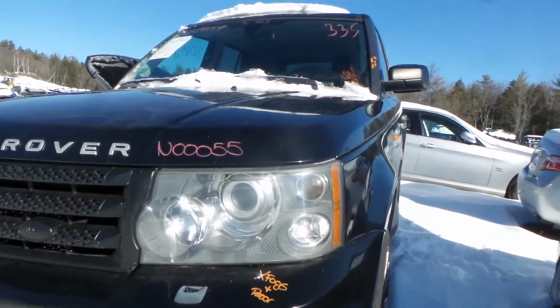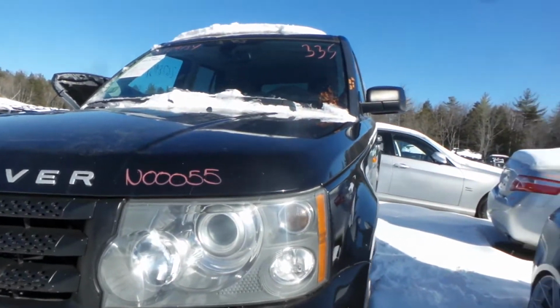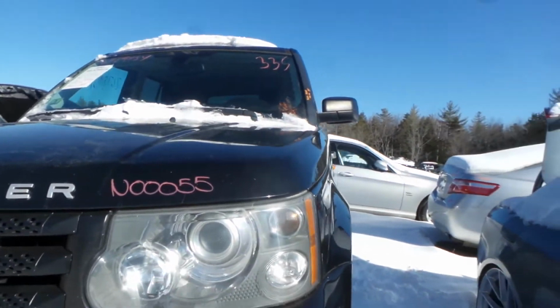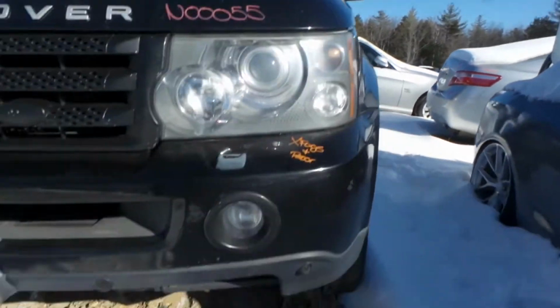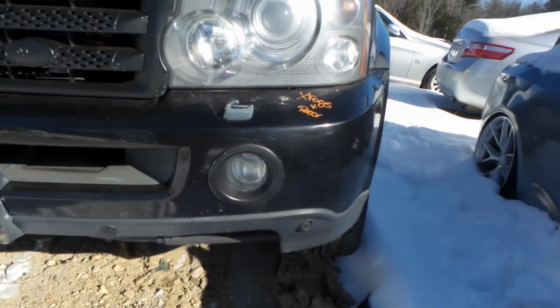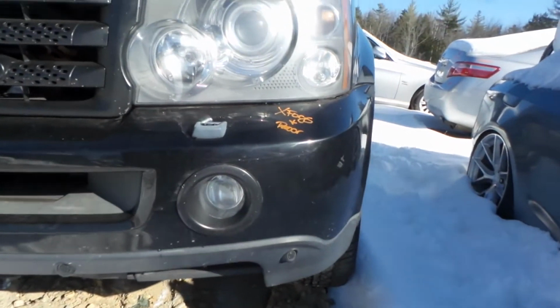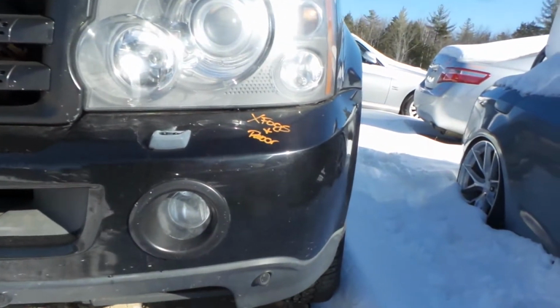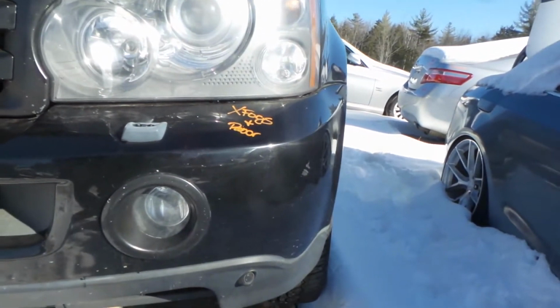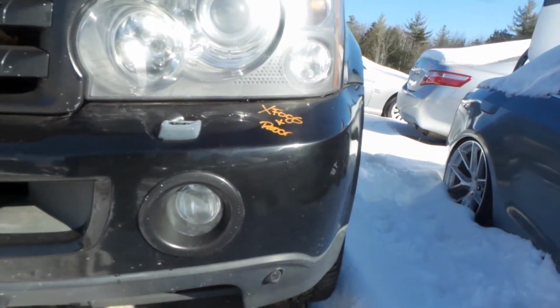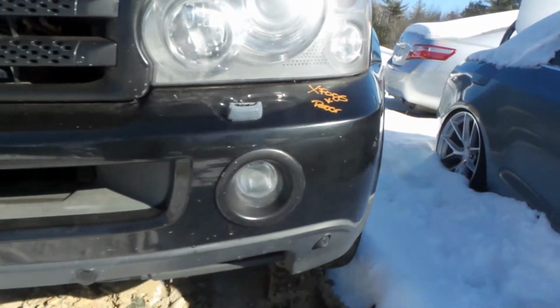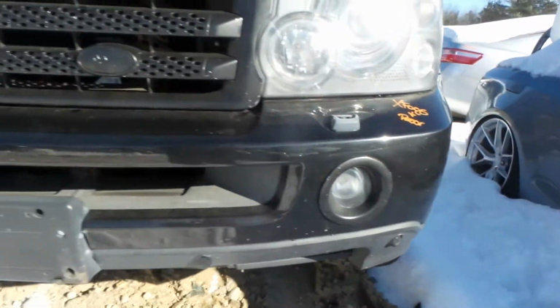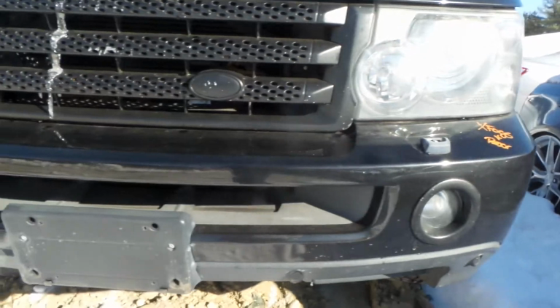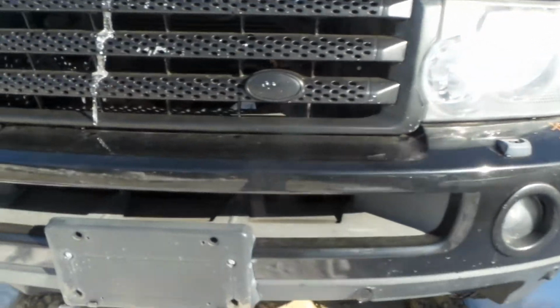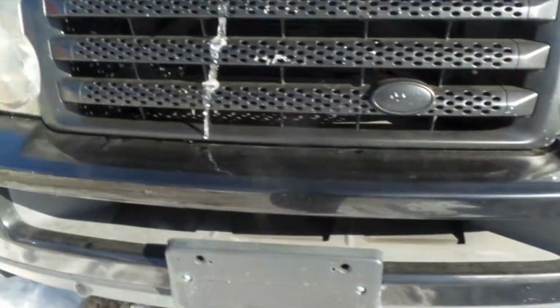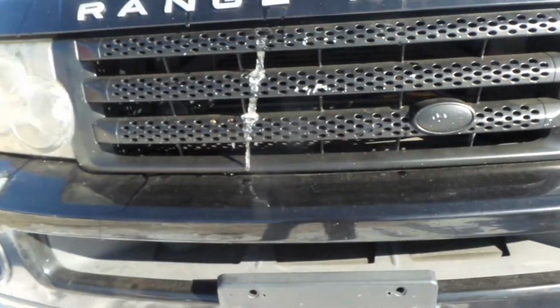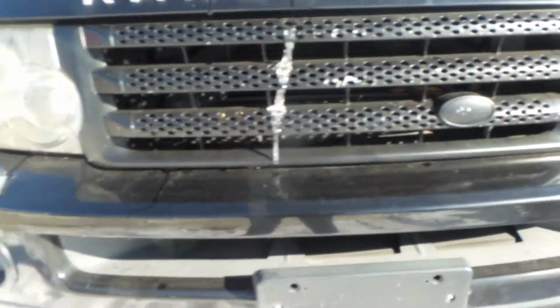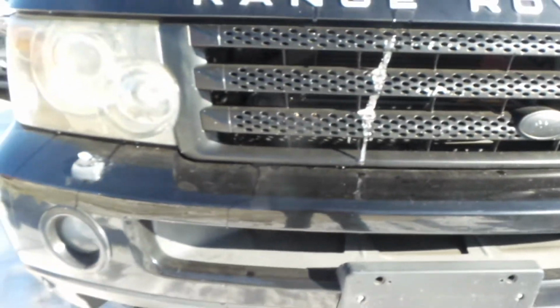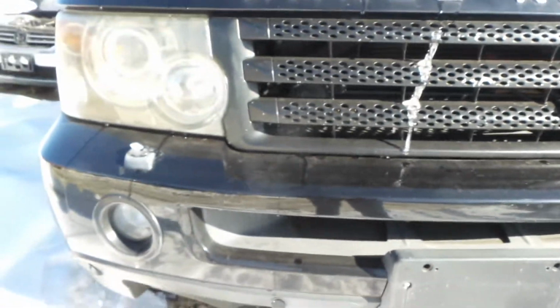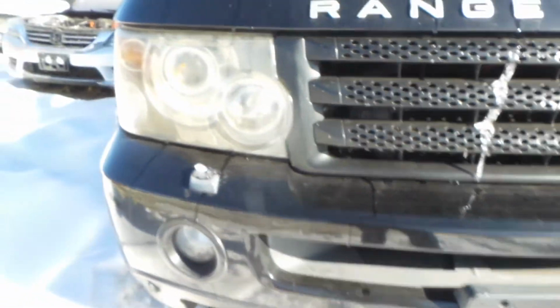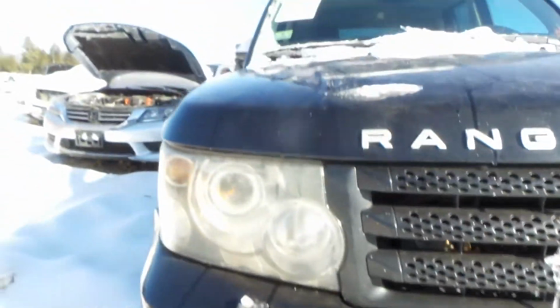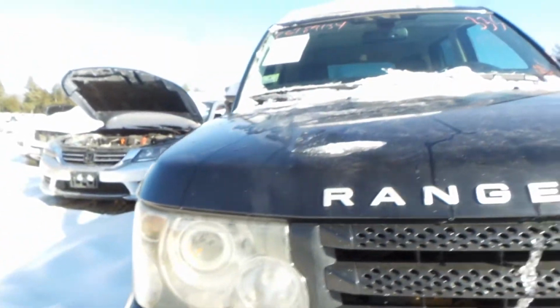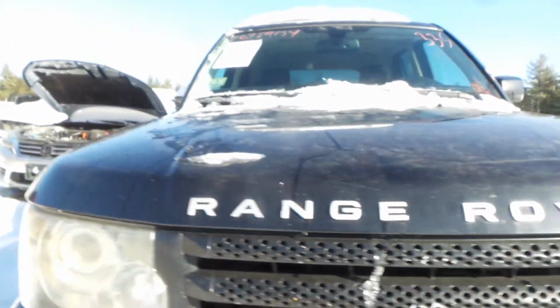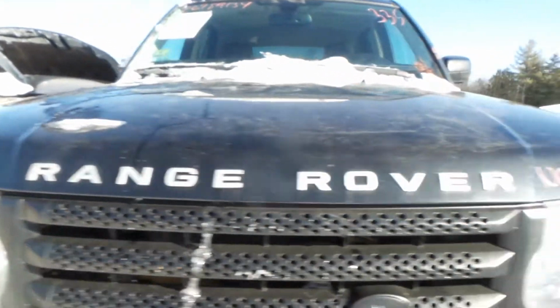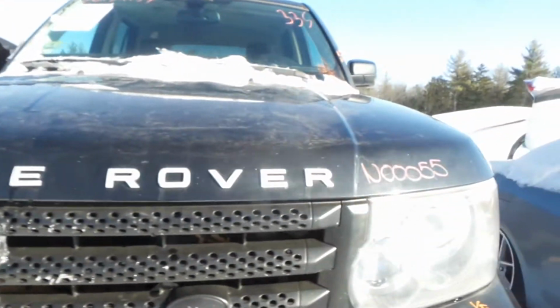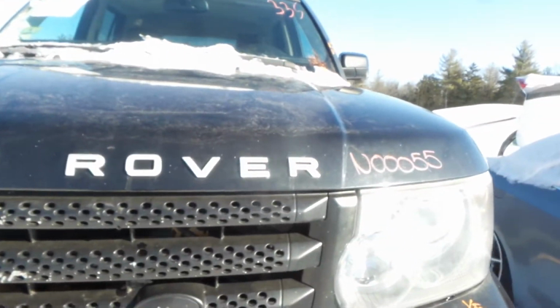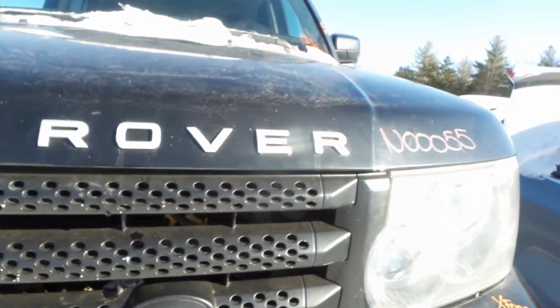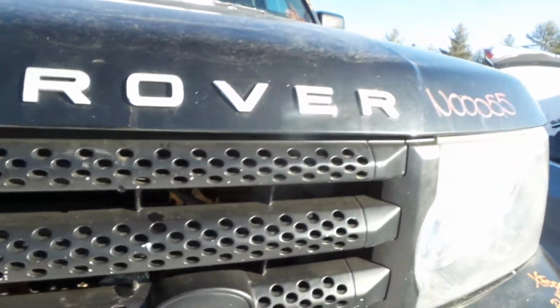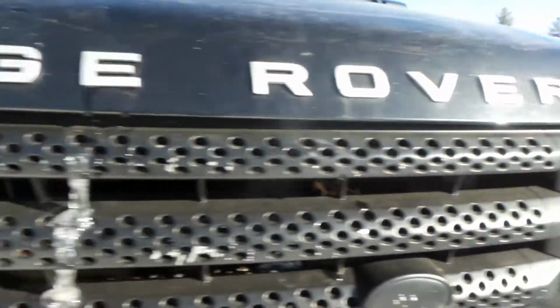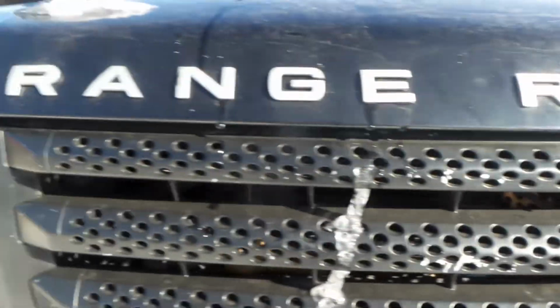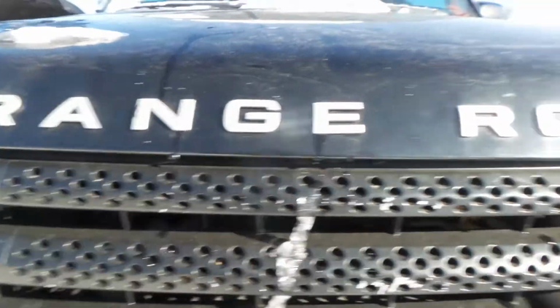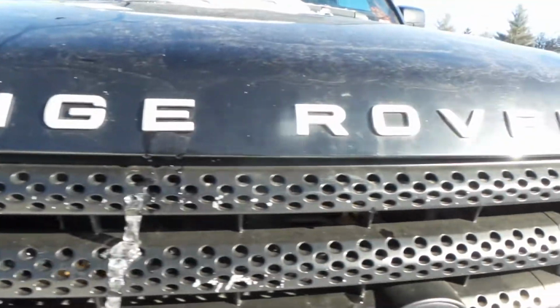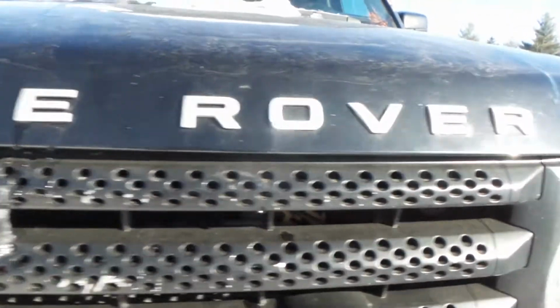Got a good left headlamp on here, good left fog lamp, got a good front bumper rebar, got good front bumper sensors. Unfortunately the cover is just broken, it's a bummer. Got a good grille on the vehicle that has been painted.